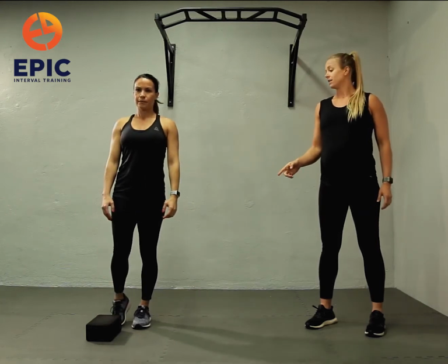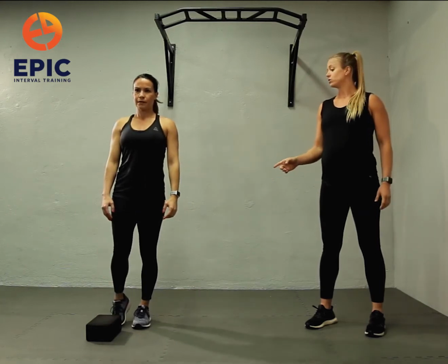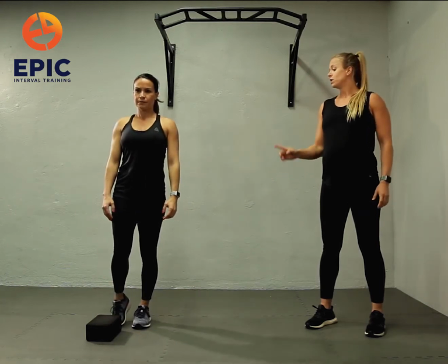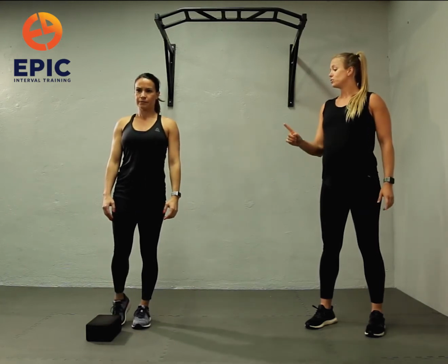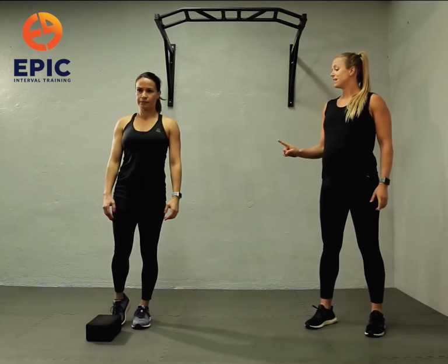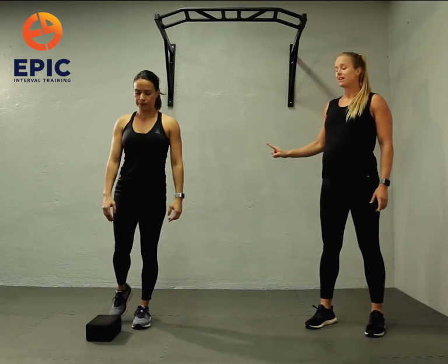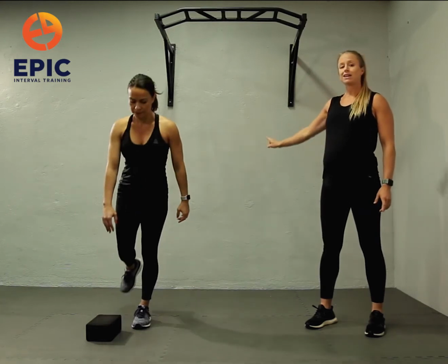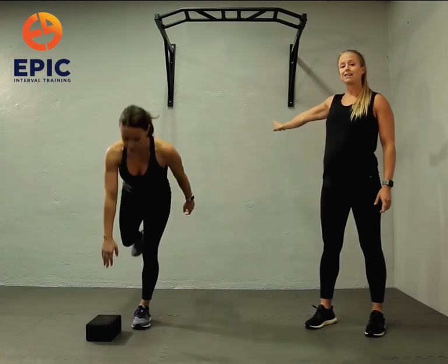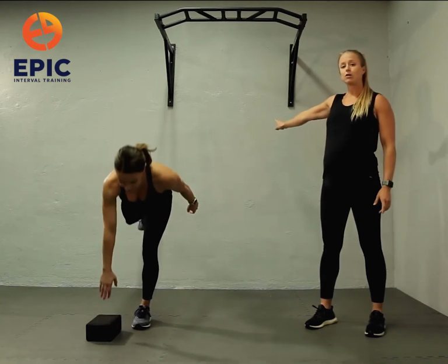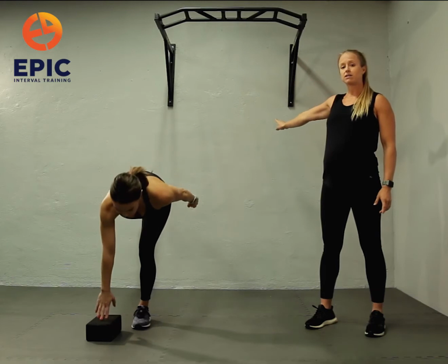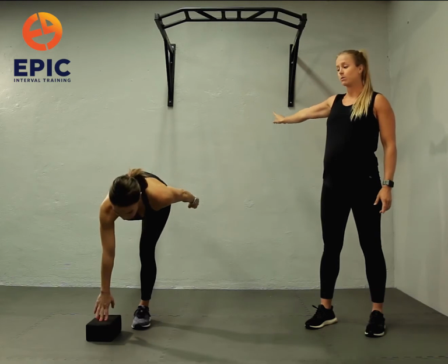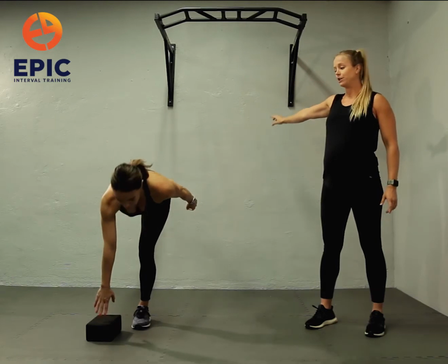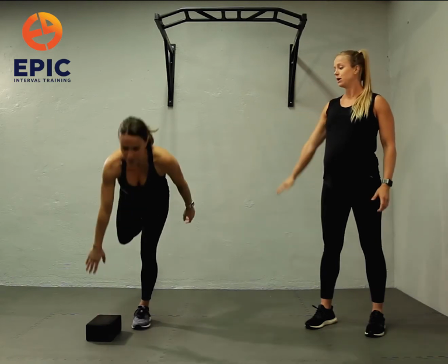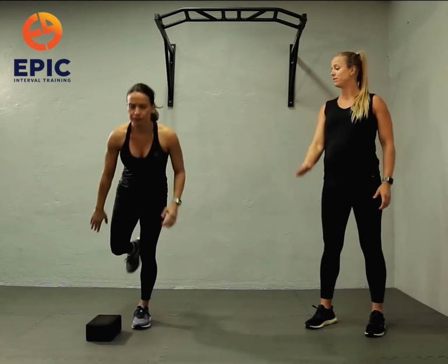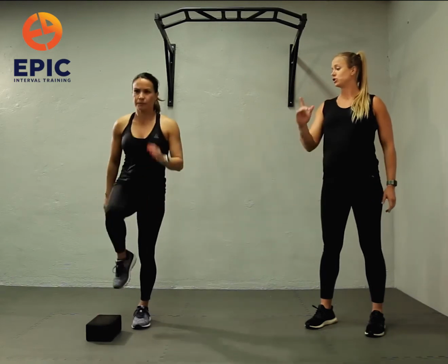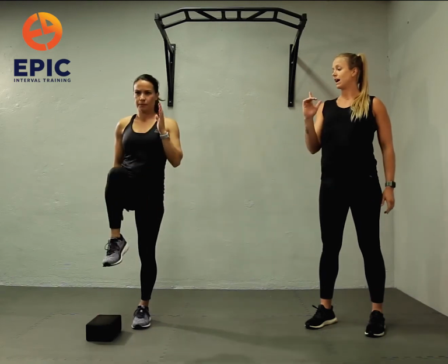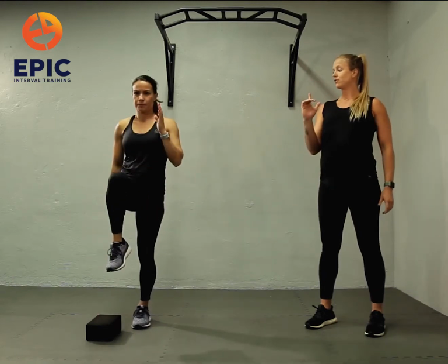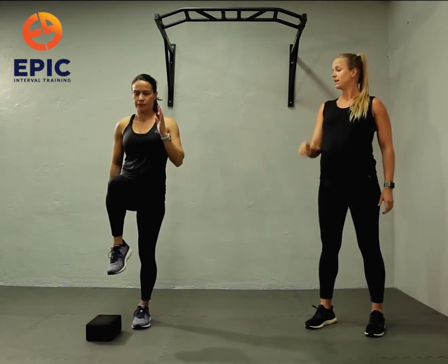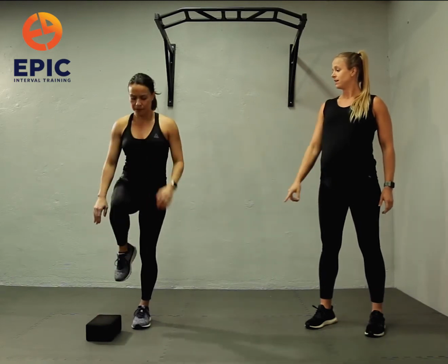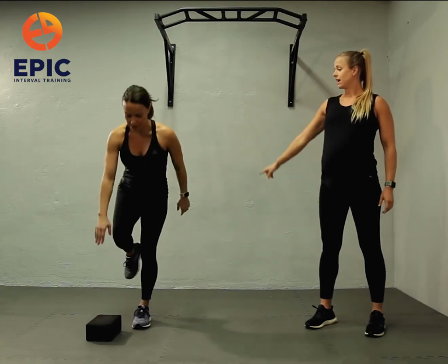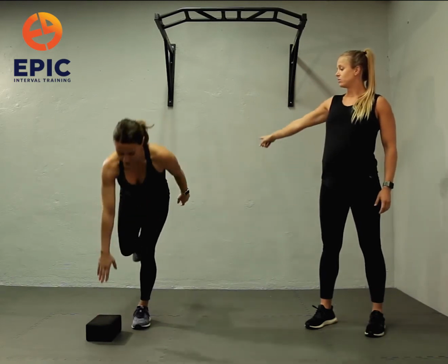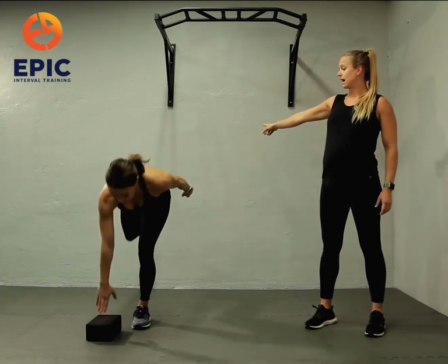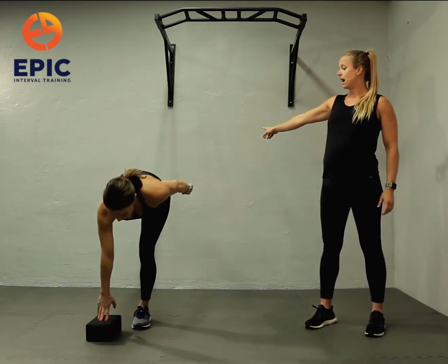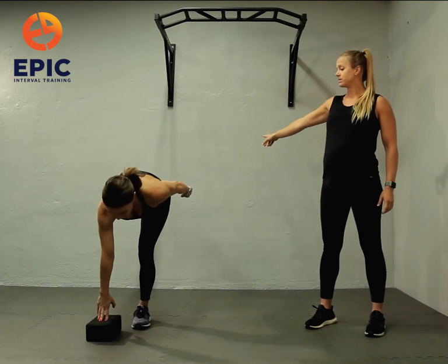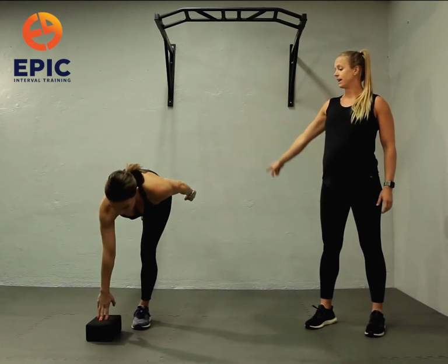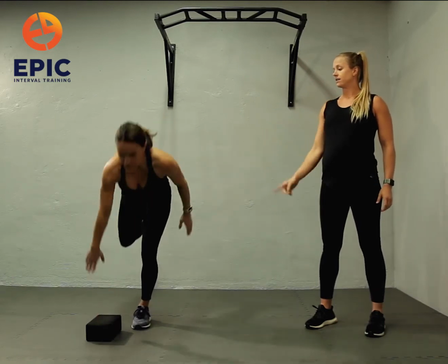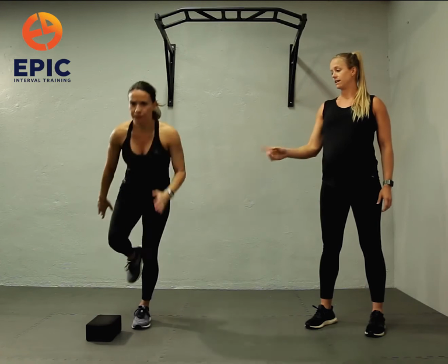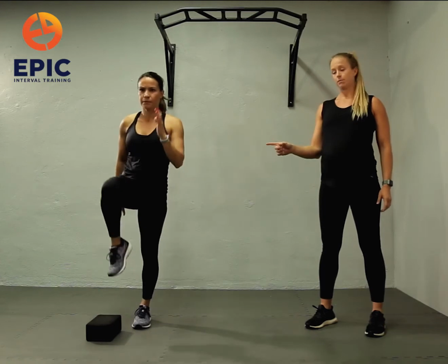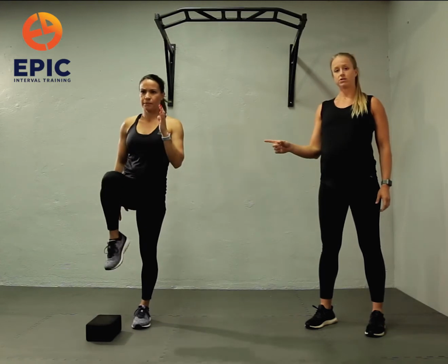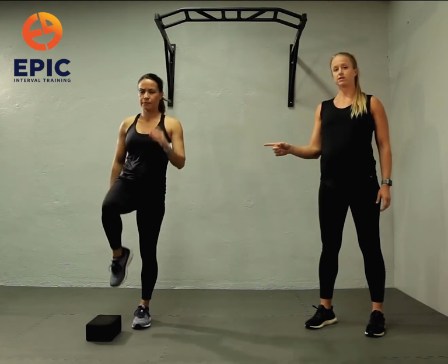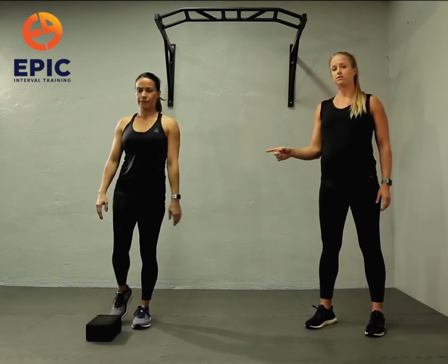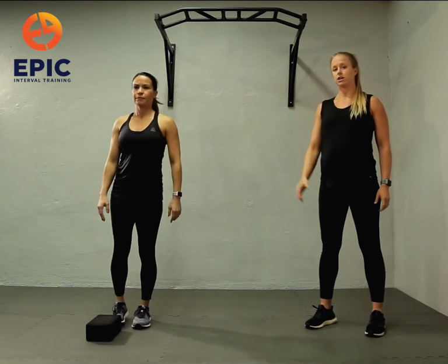Level two, you do the same thing — you're going to kick the heel back to the wall behind you, but then drive your knee and use that opposite hand to counterbalance, just like you see here.